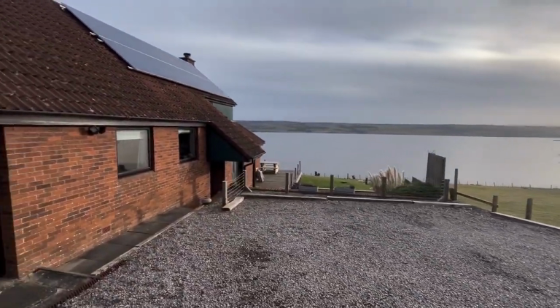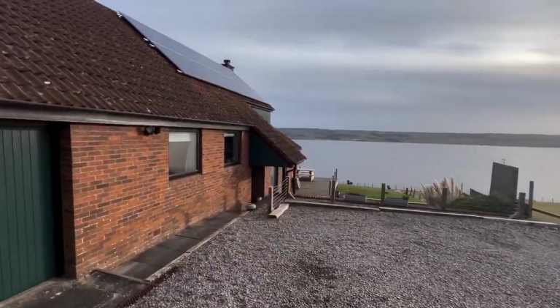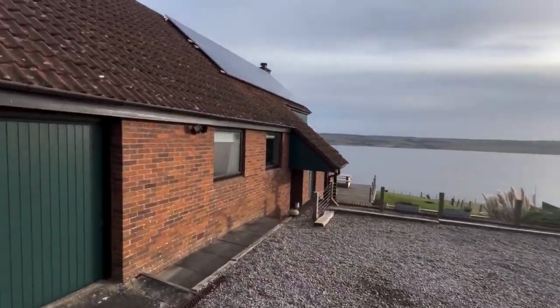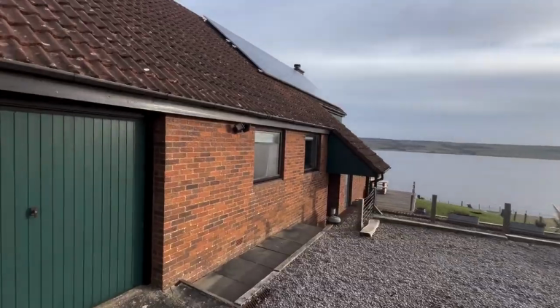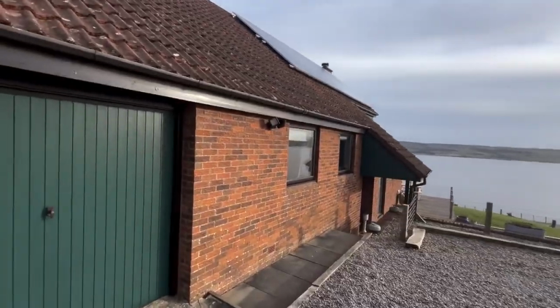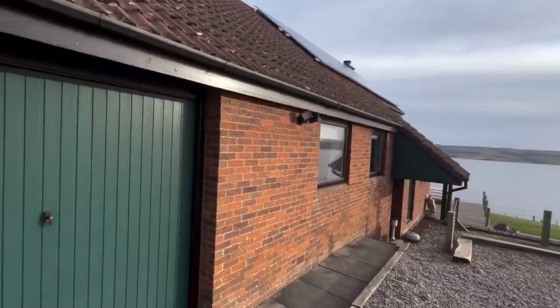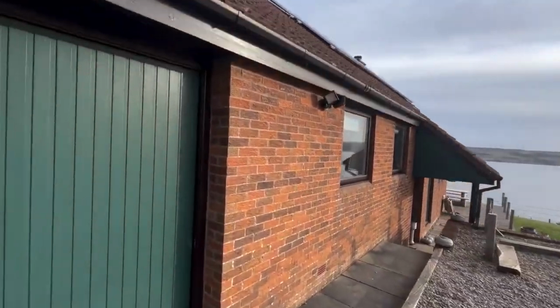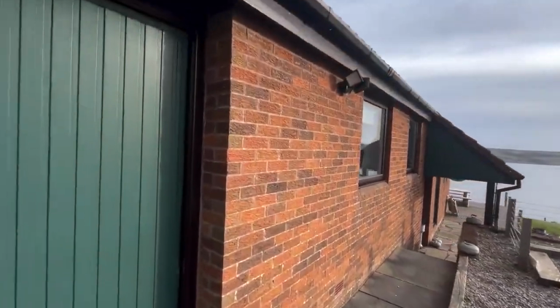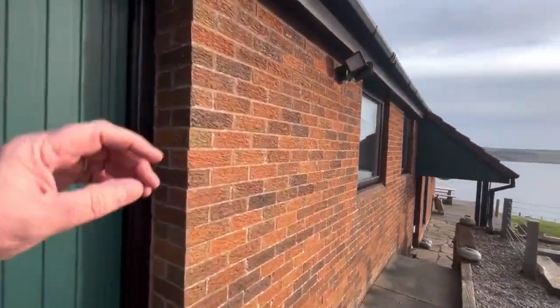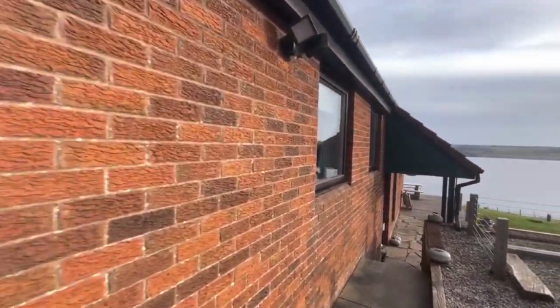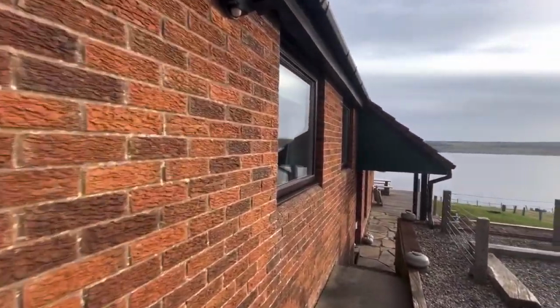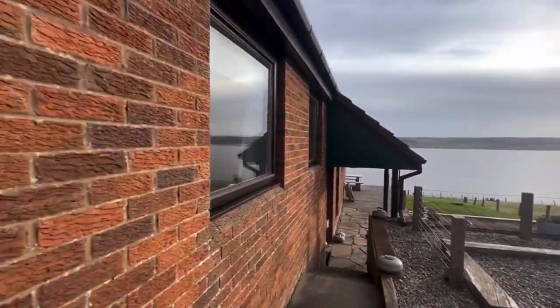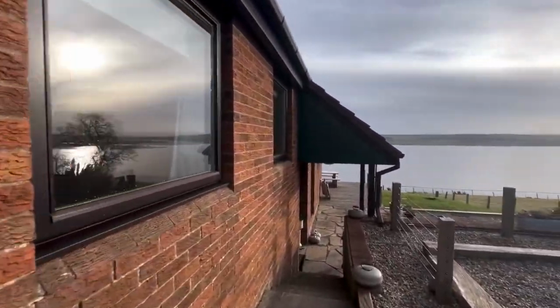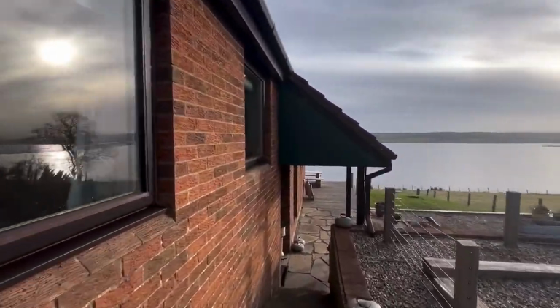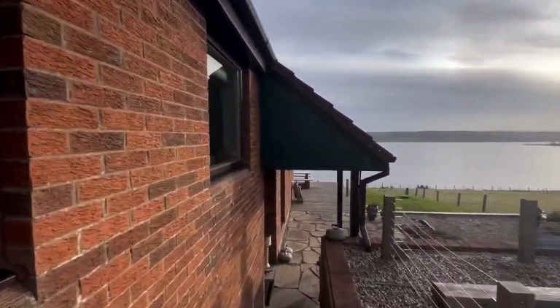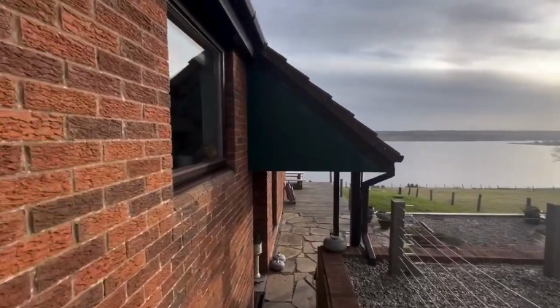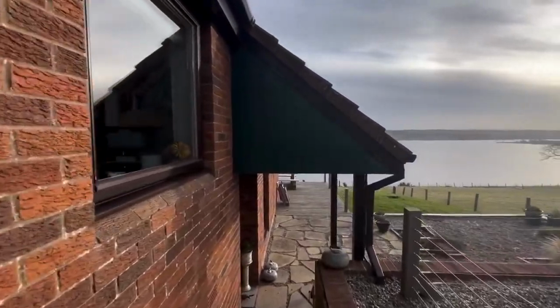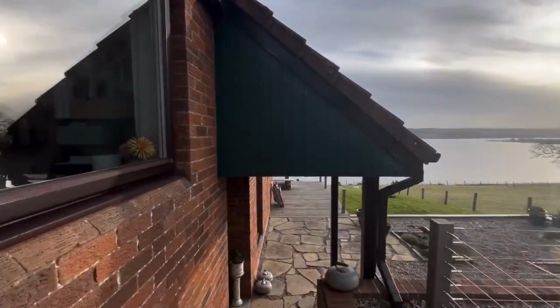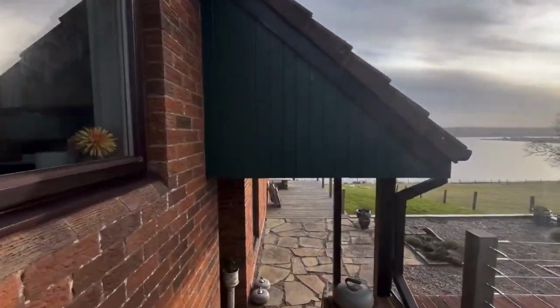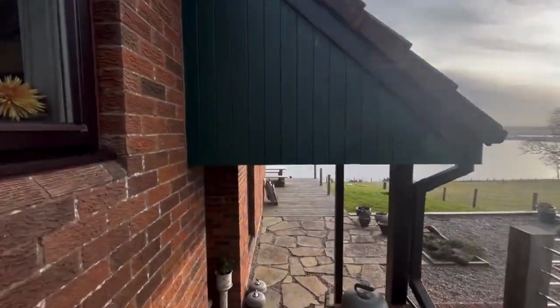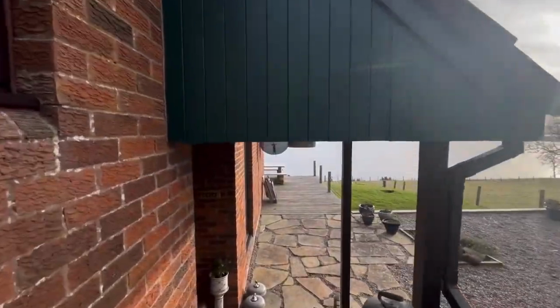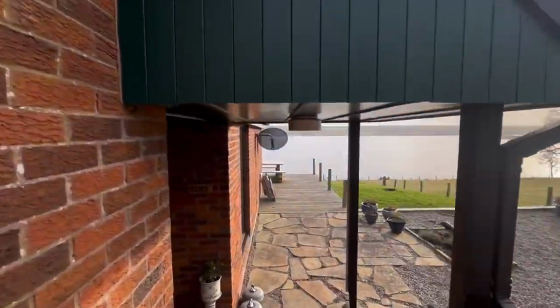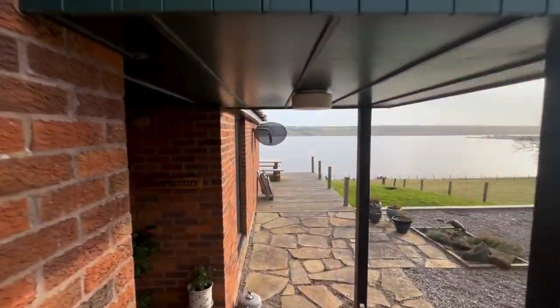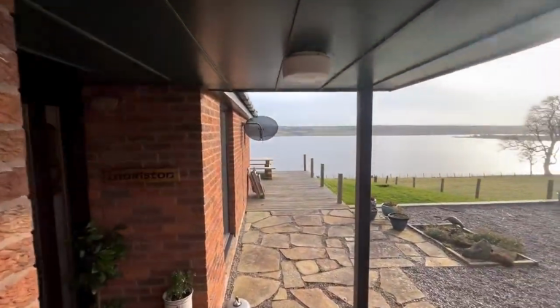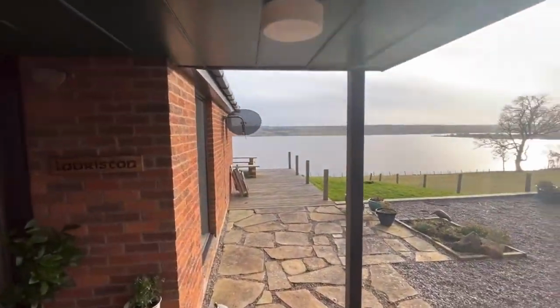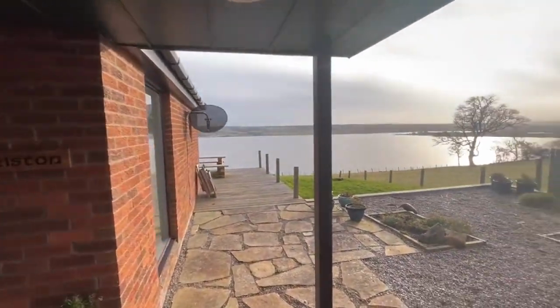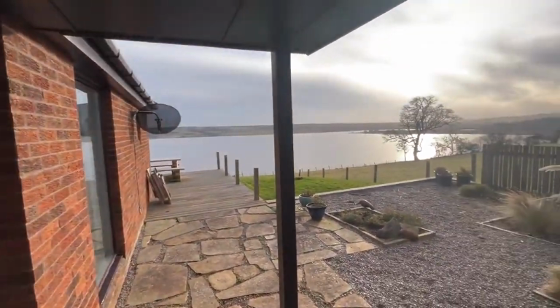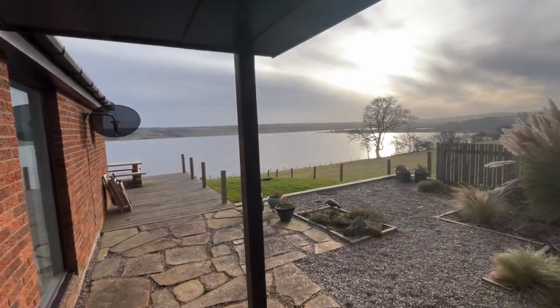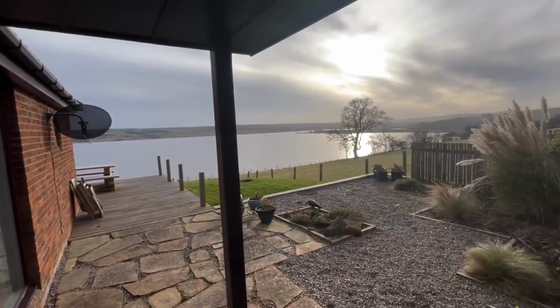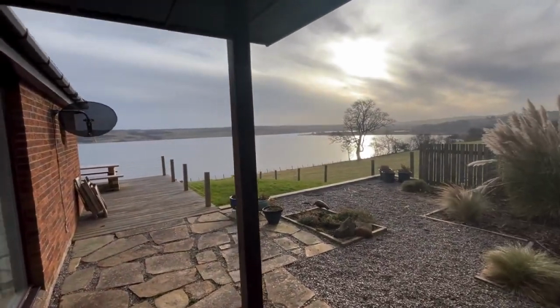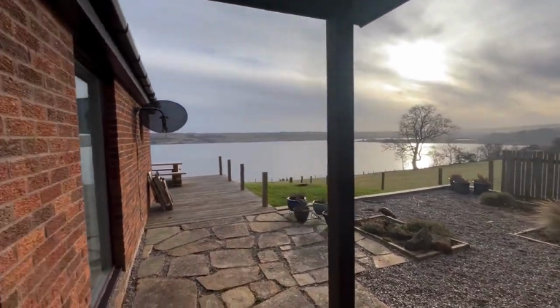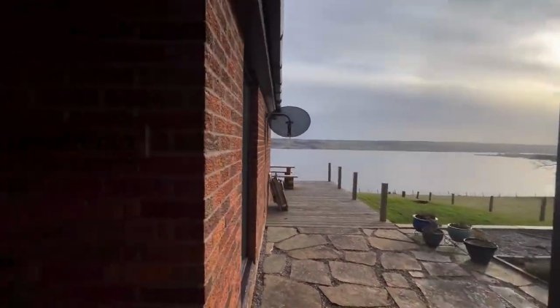I was lucky enough to sell the current owner of this property about four years ago. So it's really nice to be back here after a few years to see the changes. Okay, let's have a look at the property.